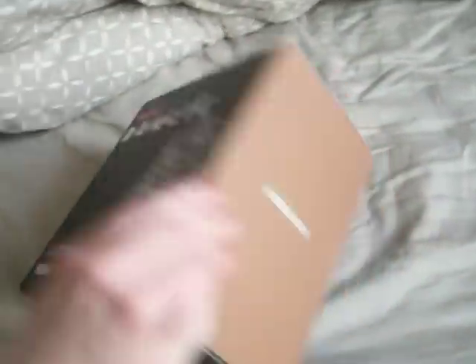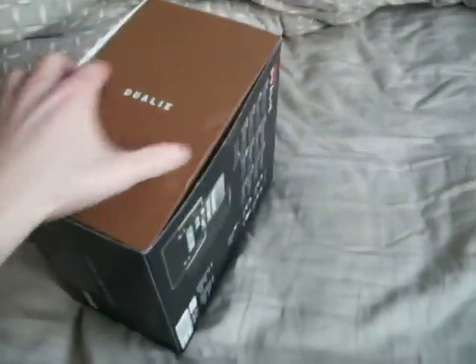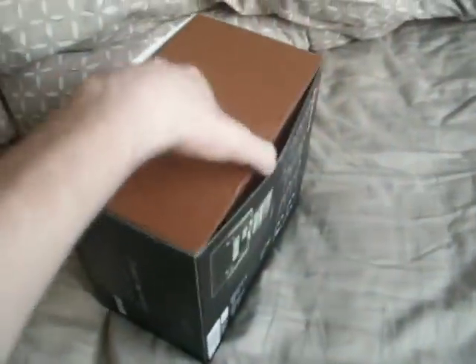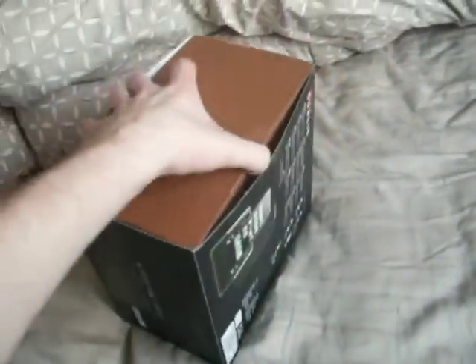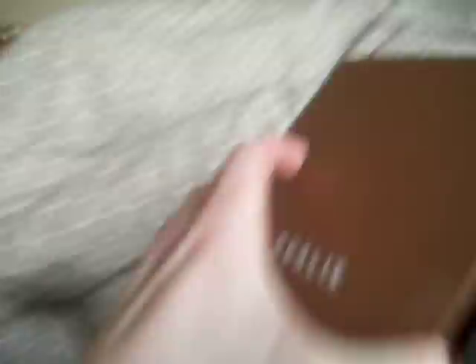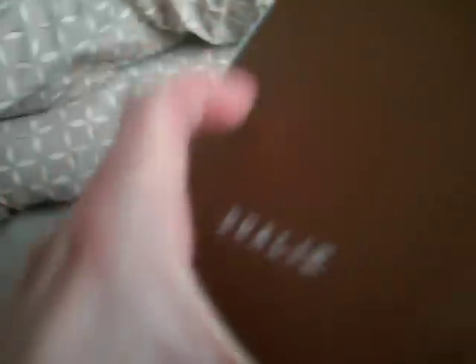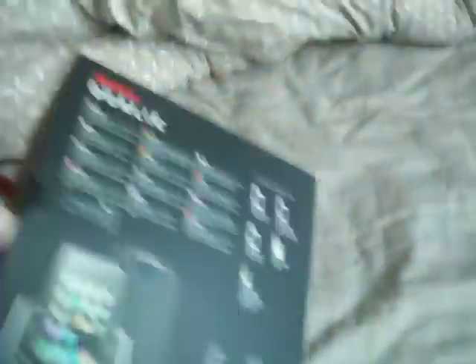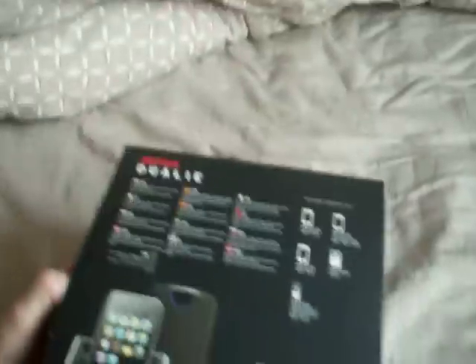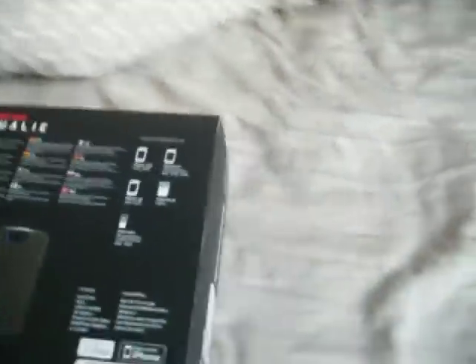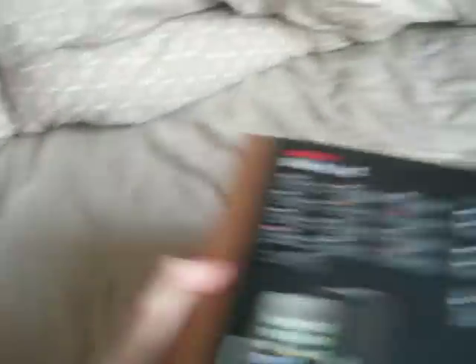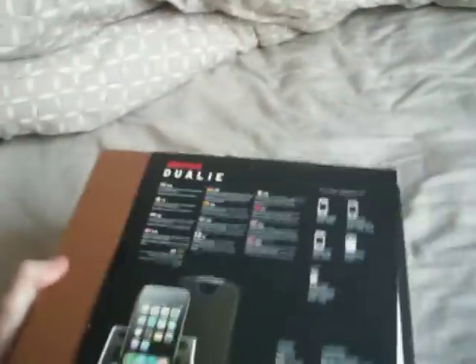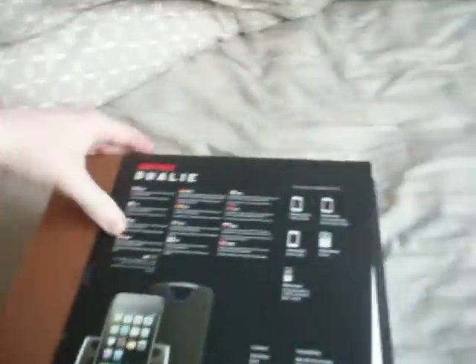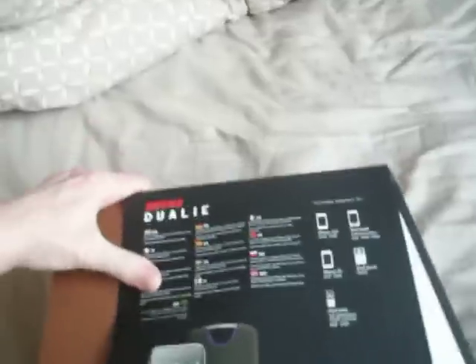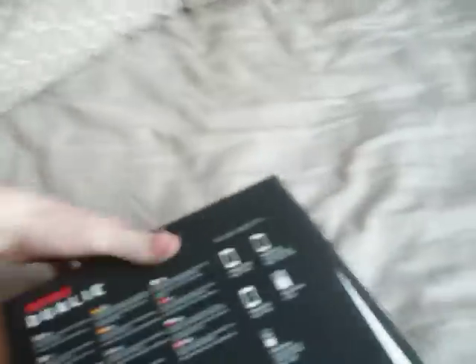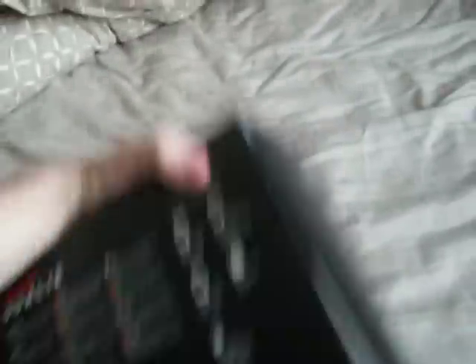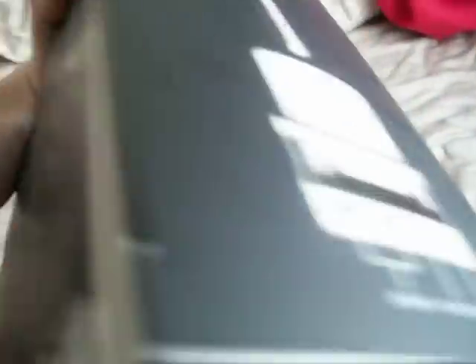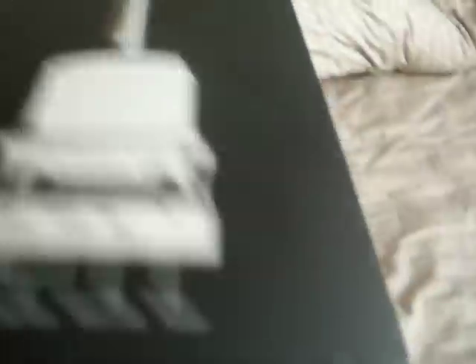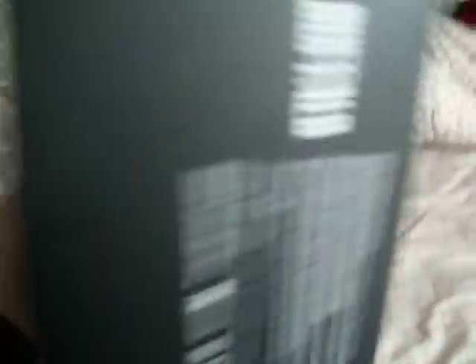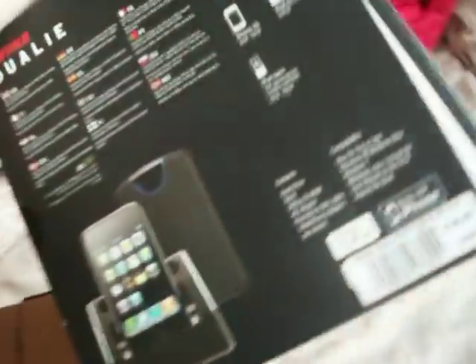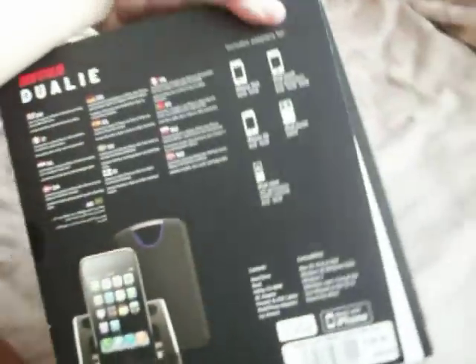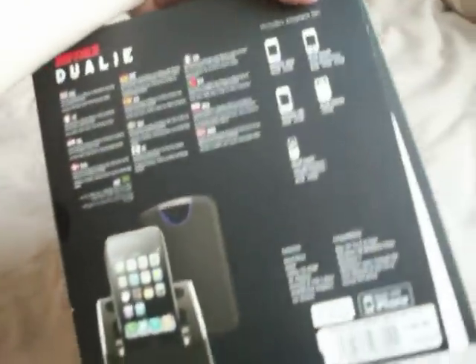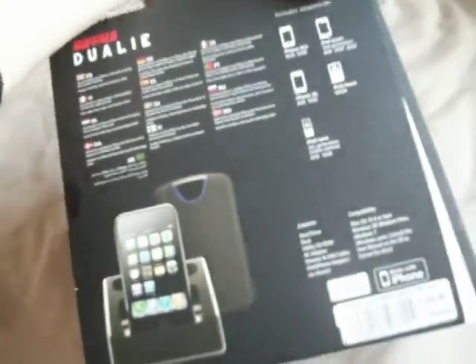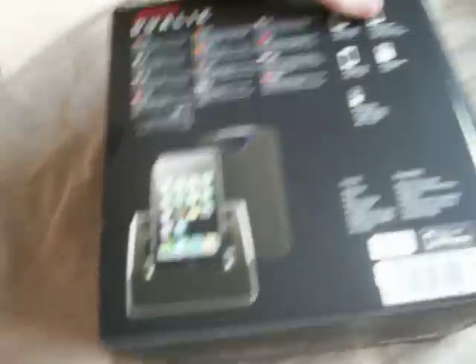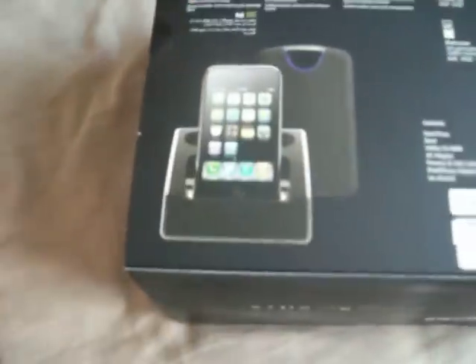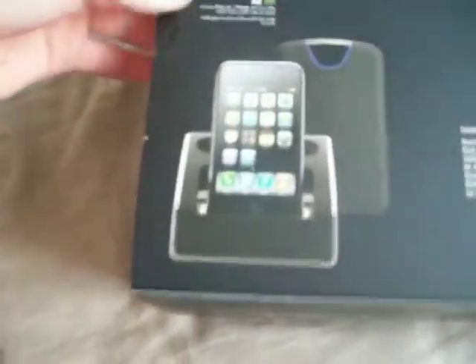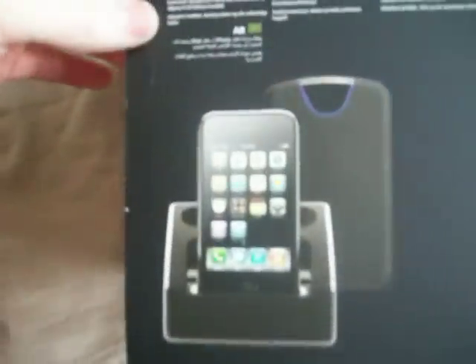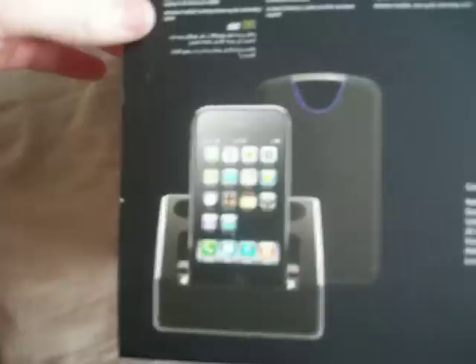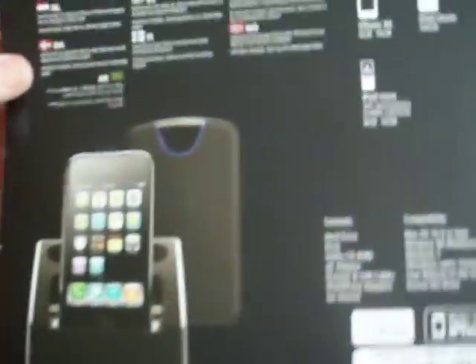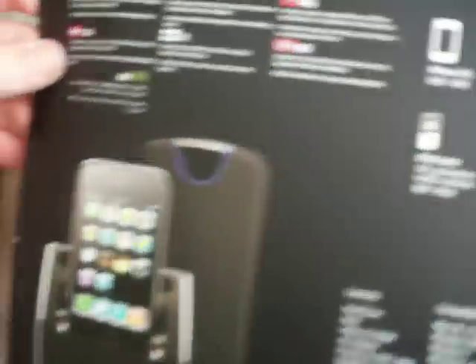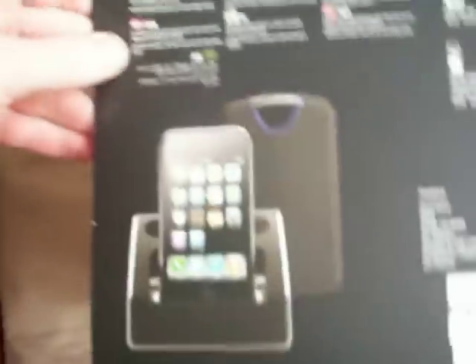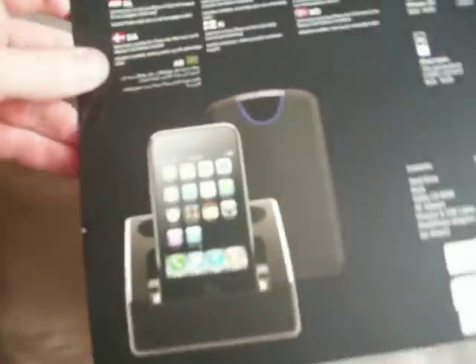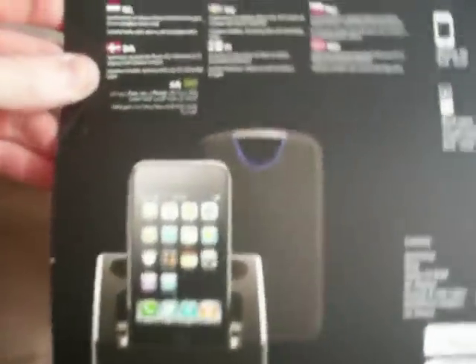Let's have a little look. It will be typically impossible to open — there we are. As you can see, it's an iPhone dock and a portable hard drive.